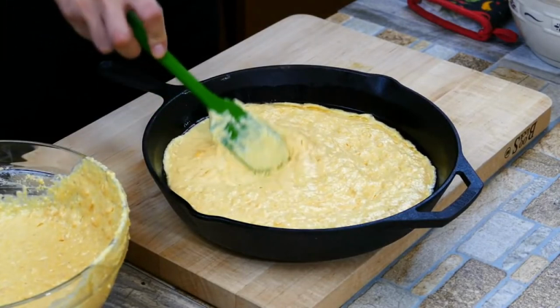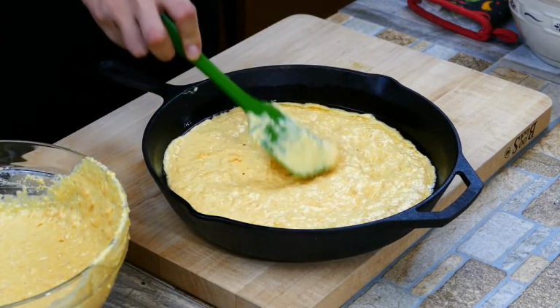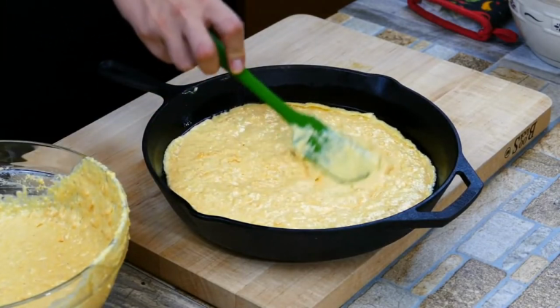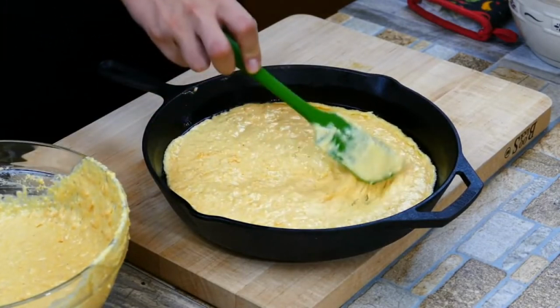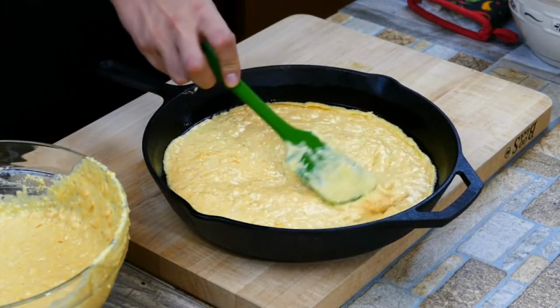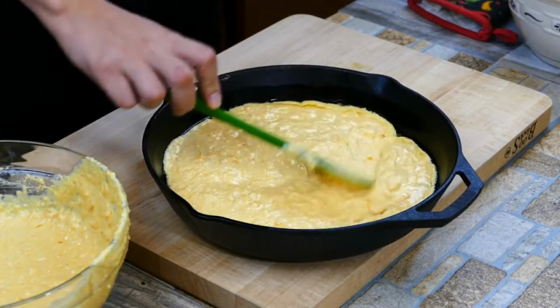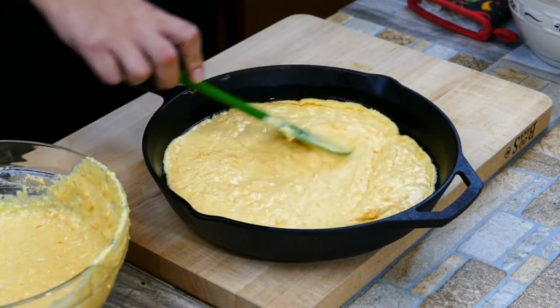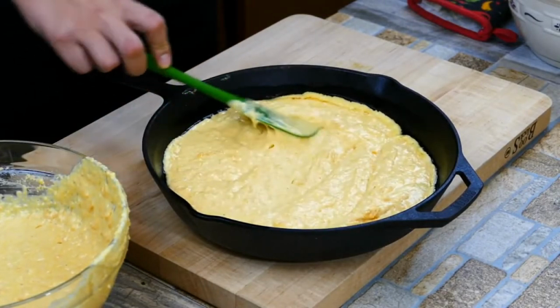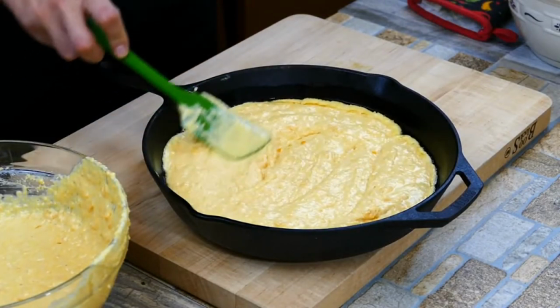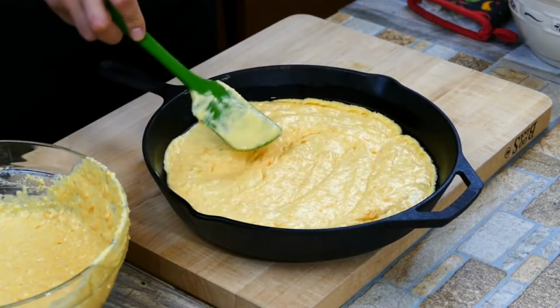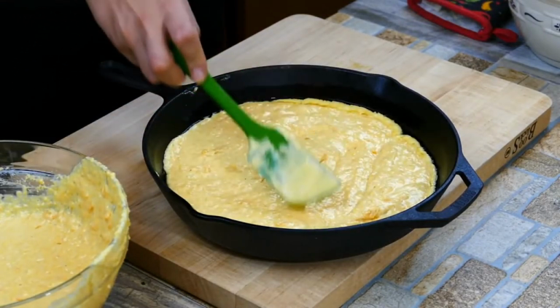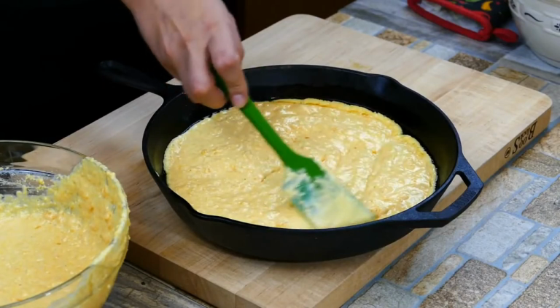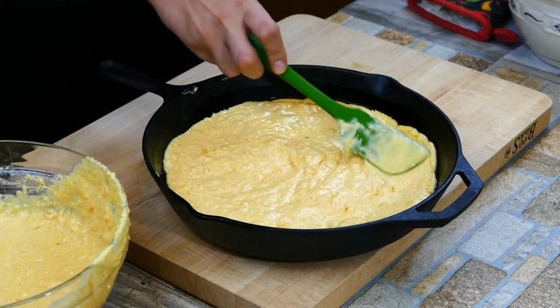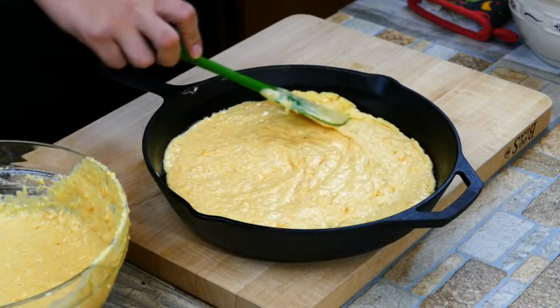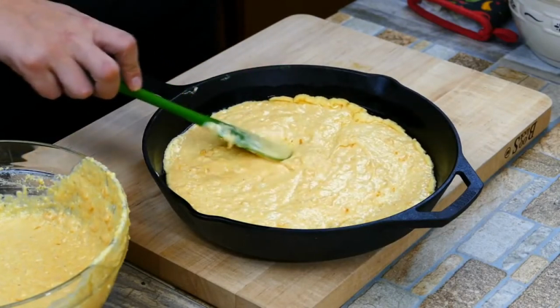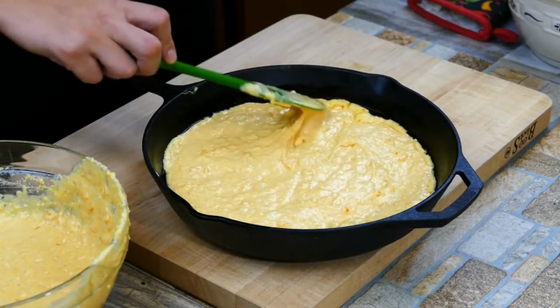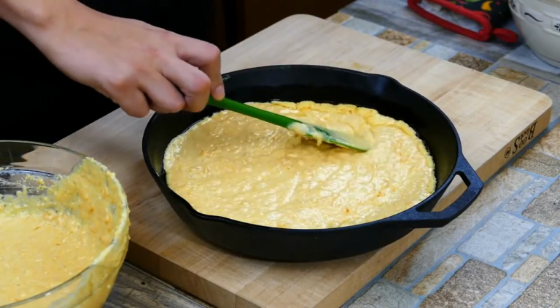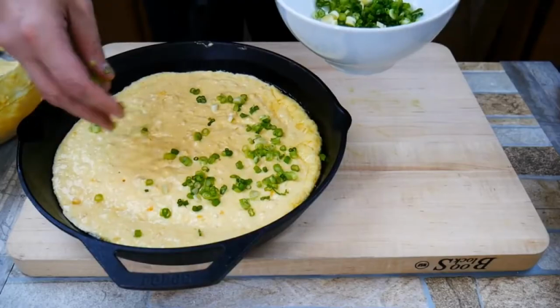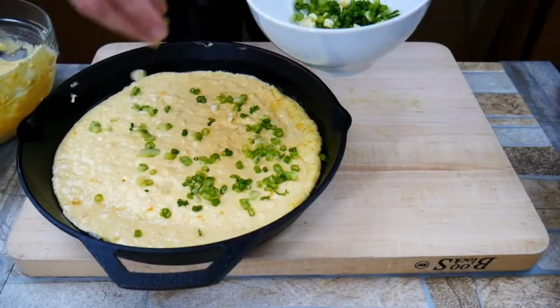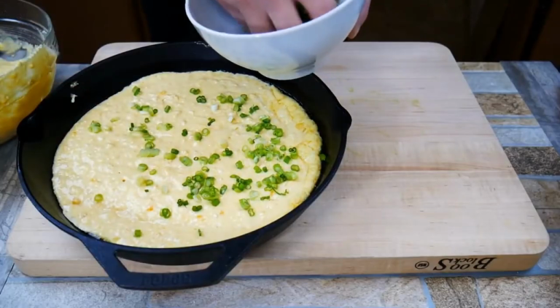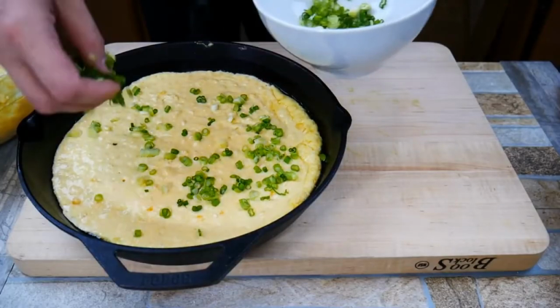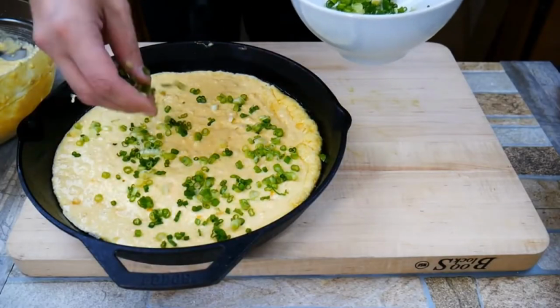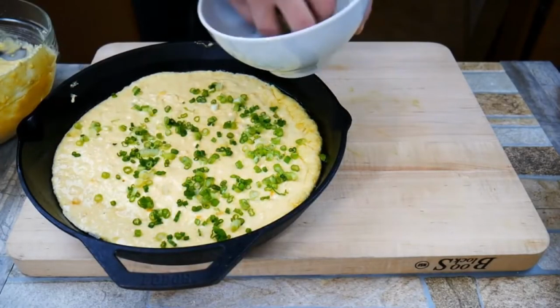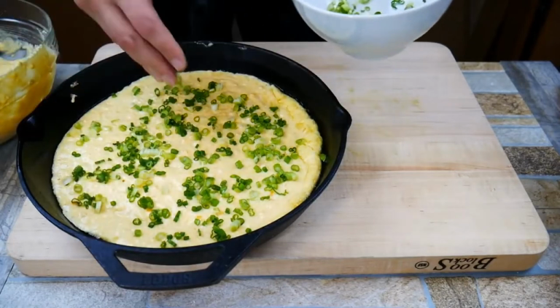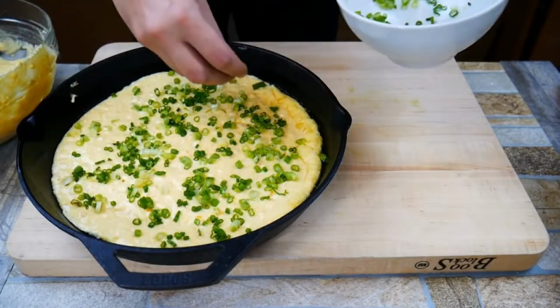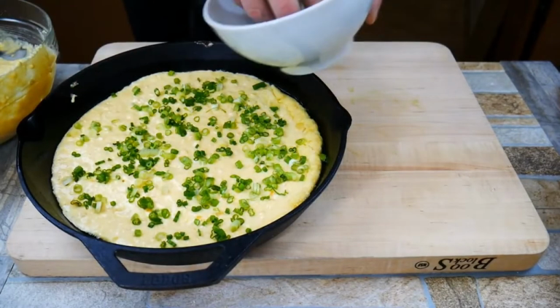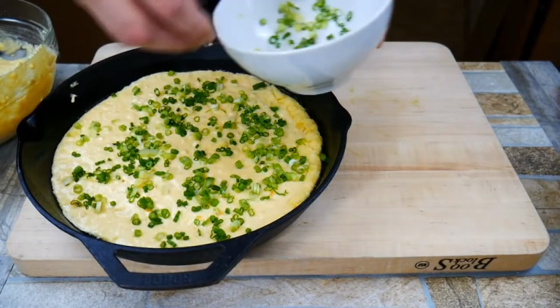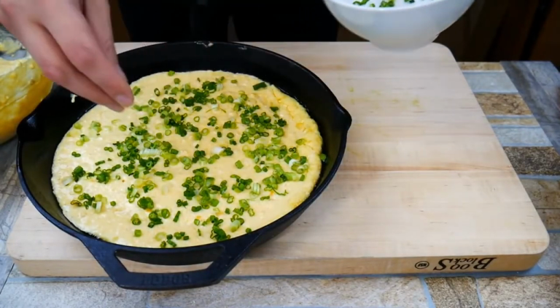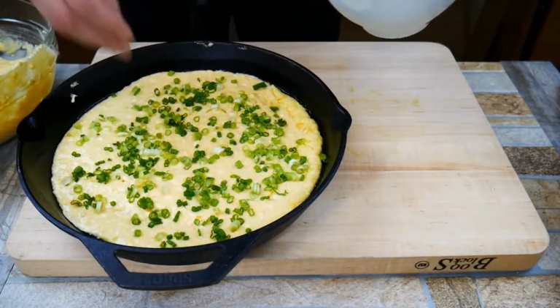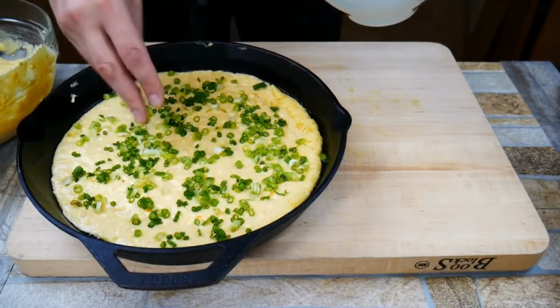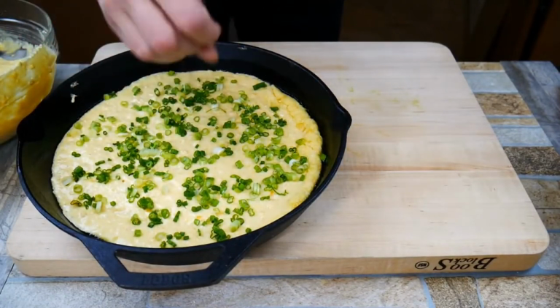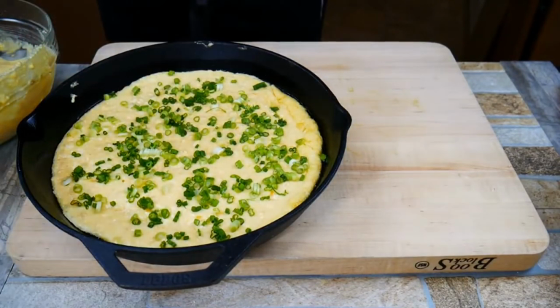Smooth that out — we're trying to get the little air bubbles out, just getting everything nice and even. That's going to make this cornbread extra special. Add a little green onion, as light or as much as you like — you could use chives too.